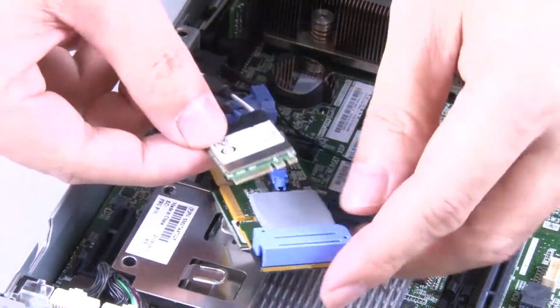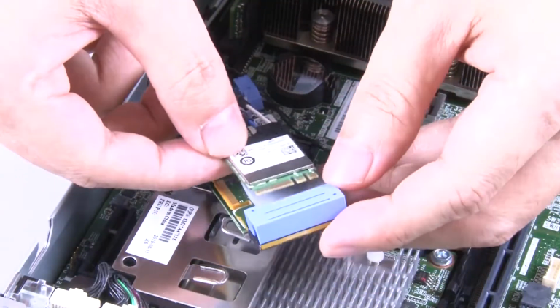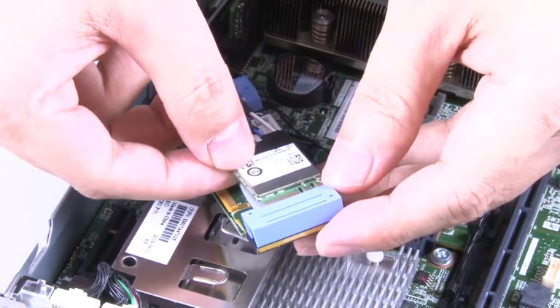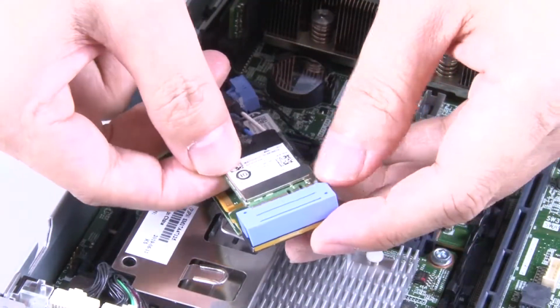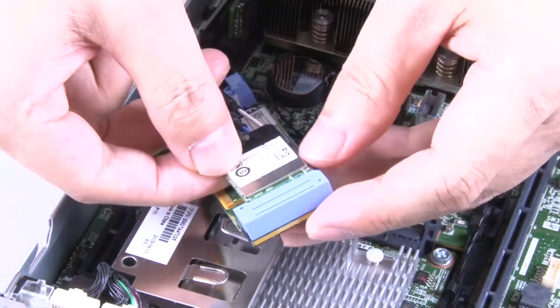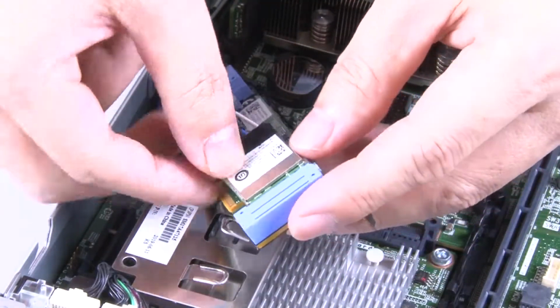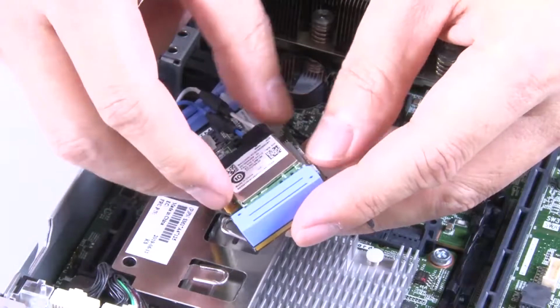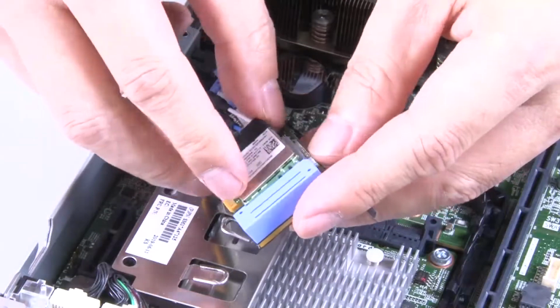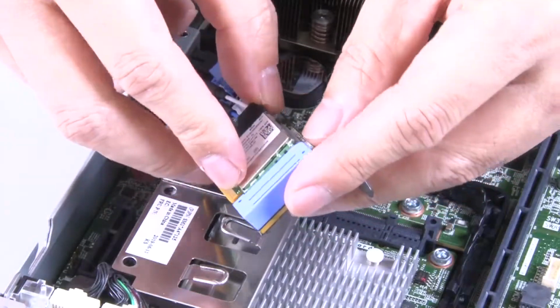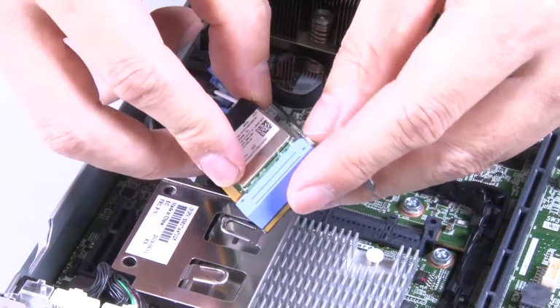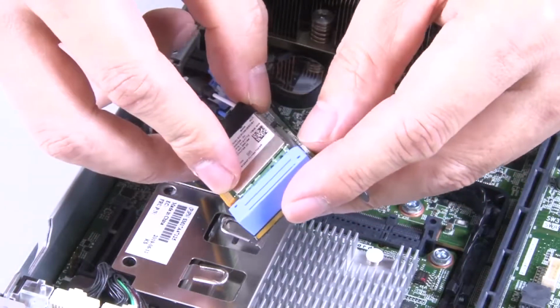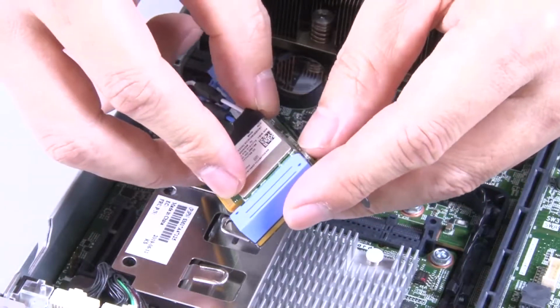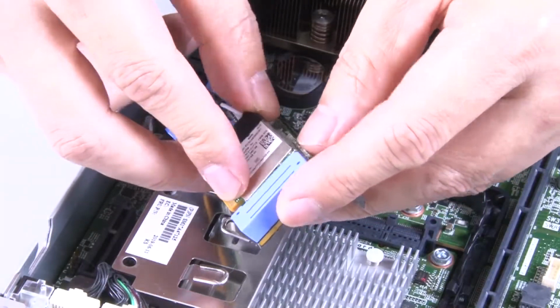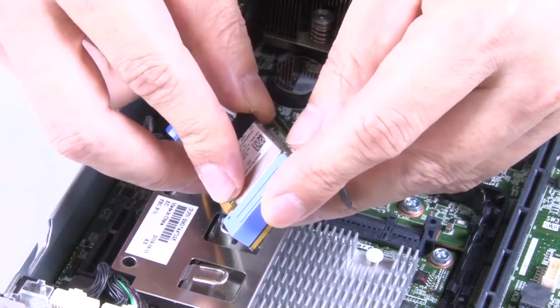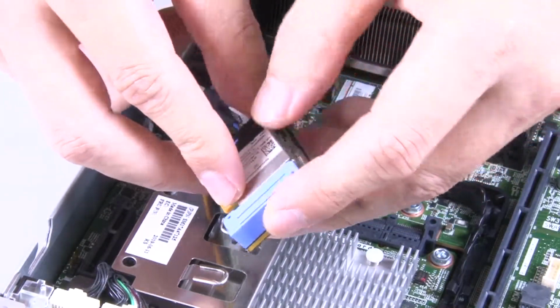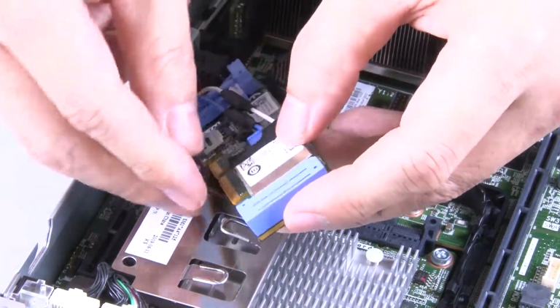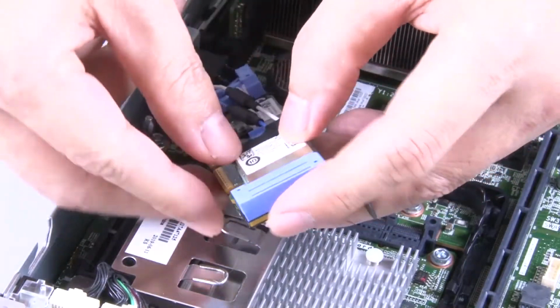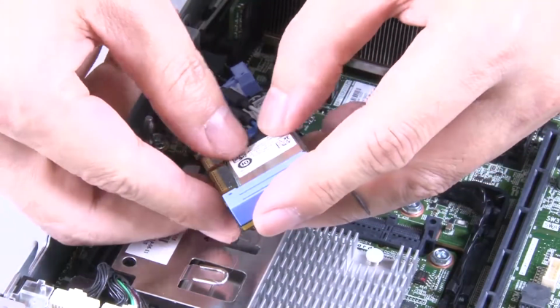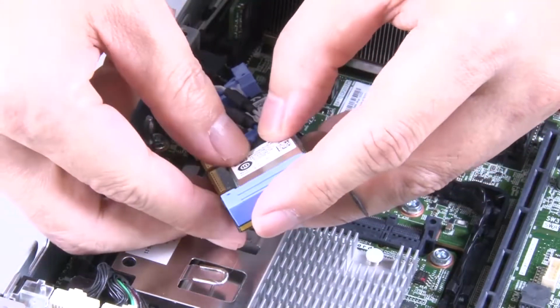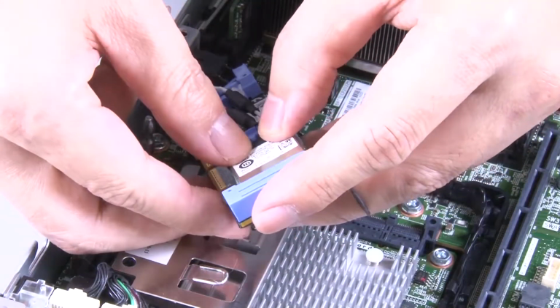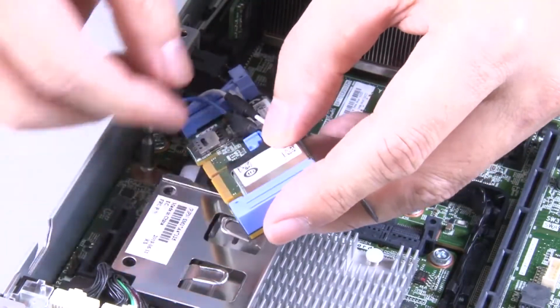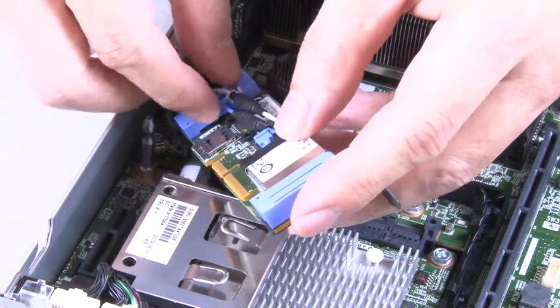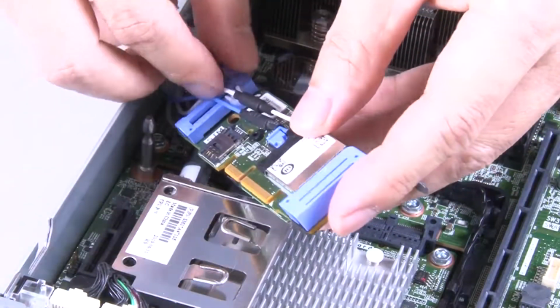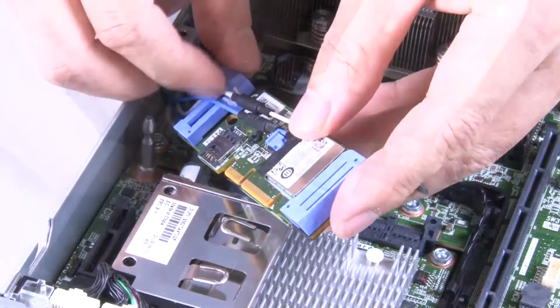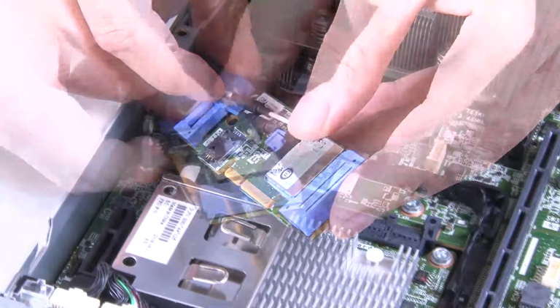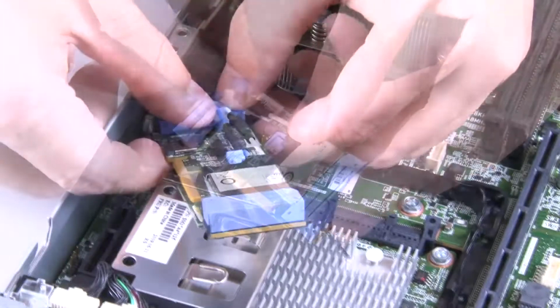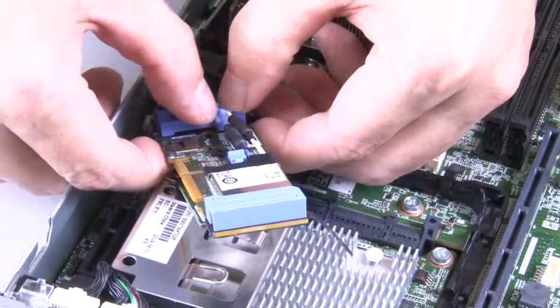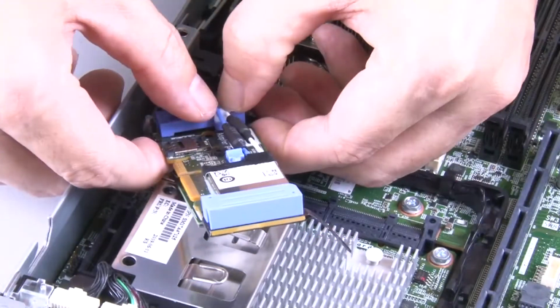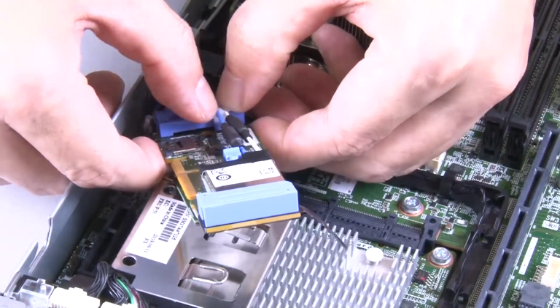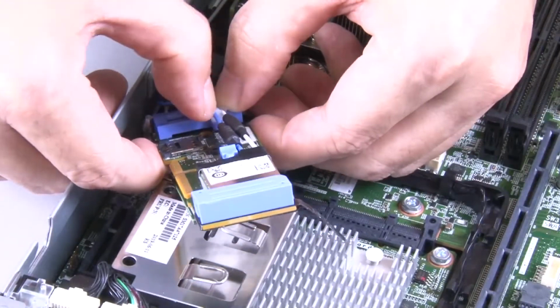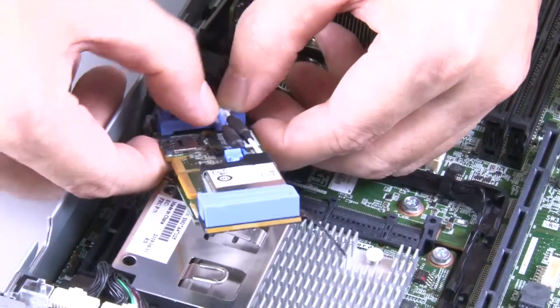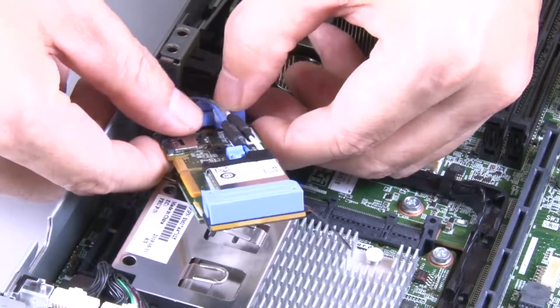Insert the M.2 WLAN Module into the connector and press it down until it clicks into place. Route the cables in the clips.